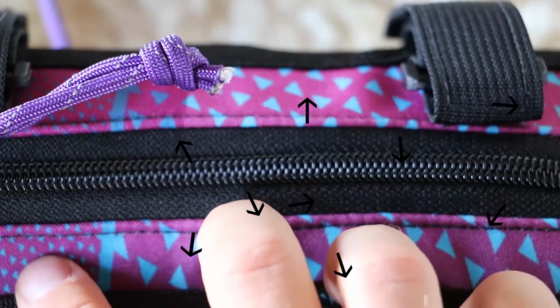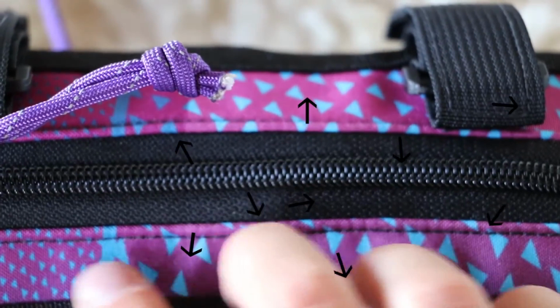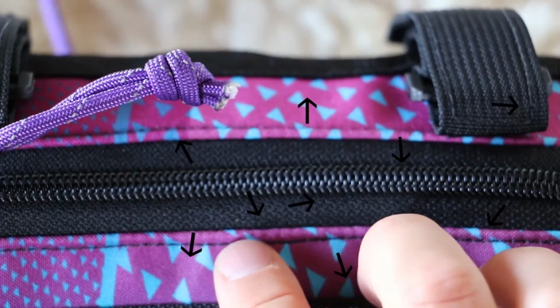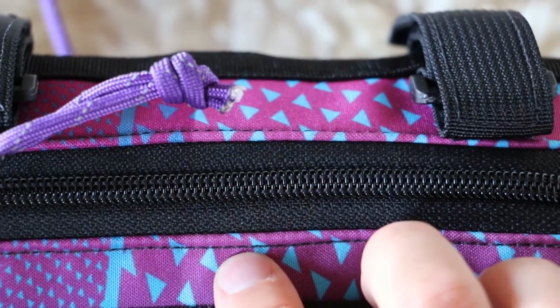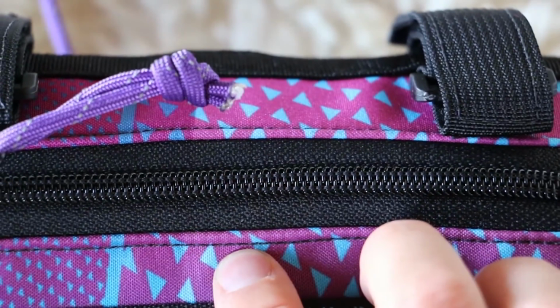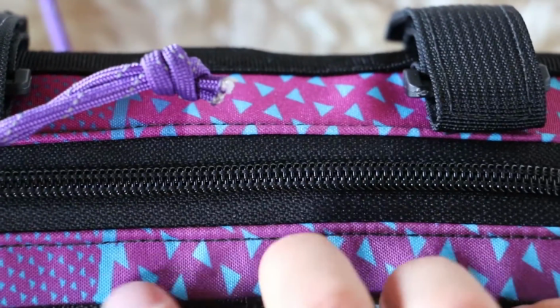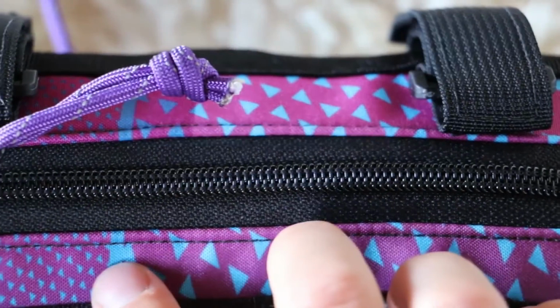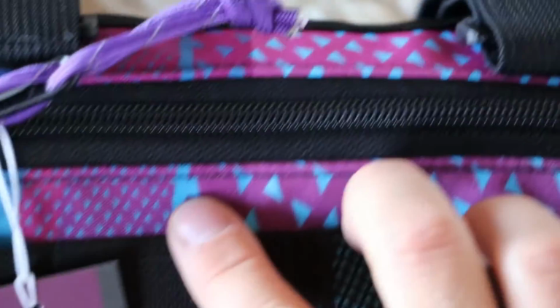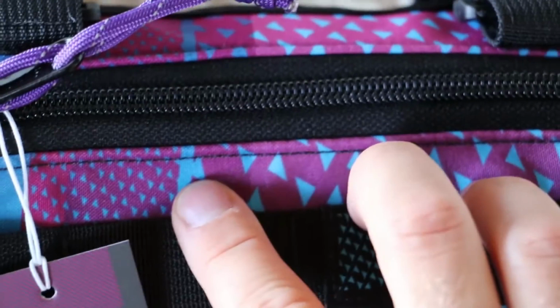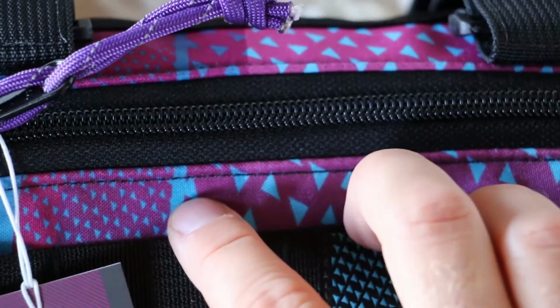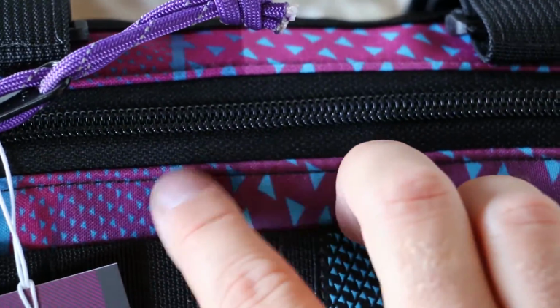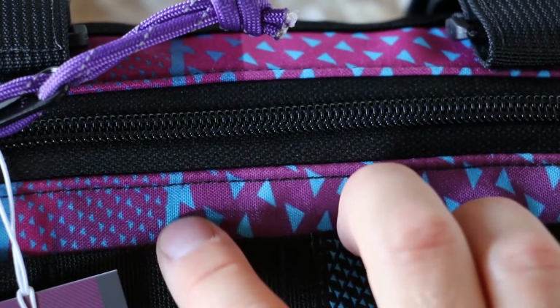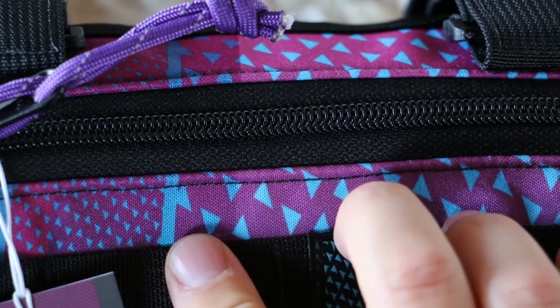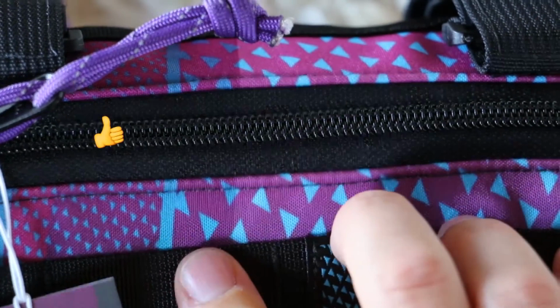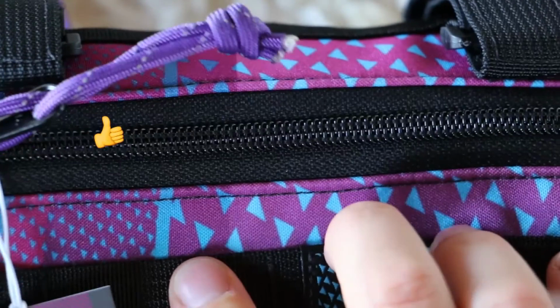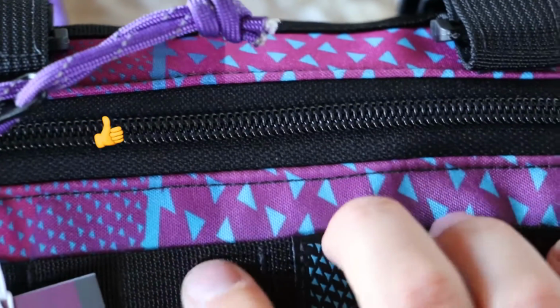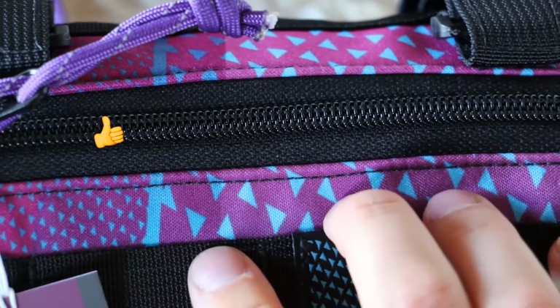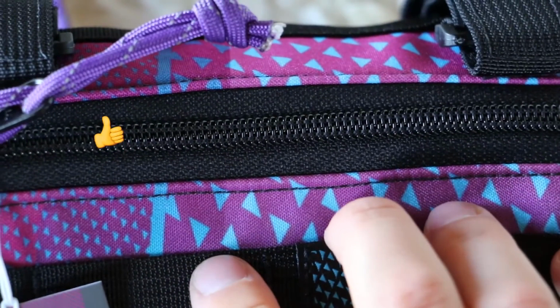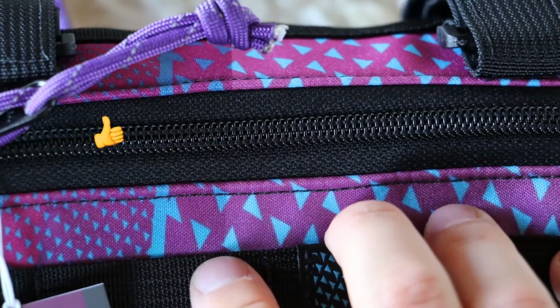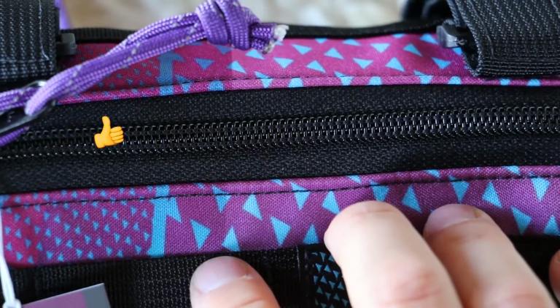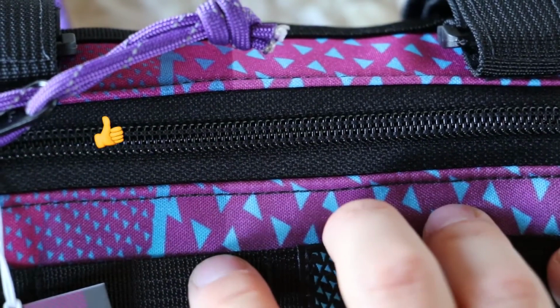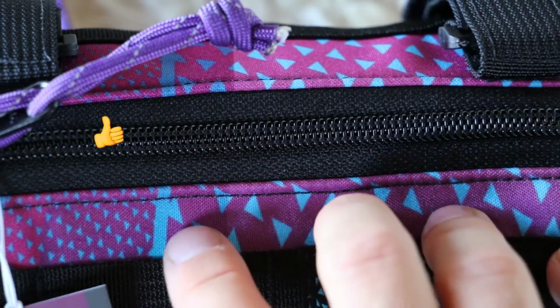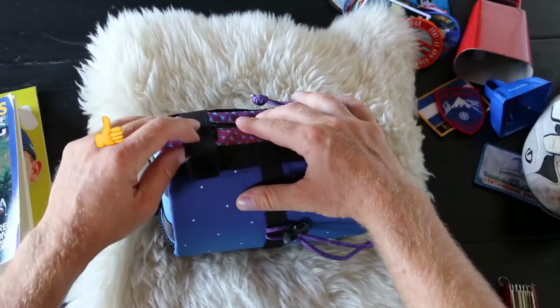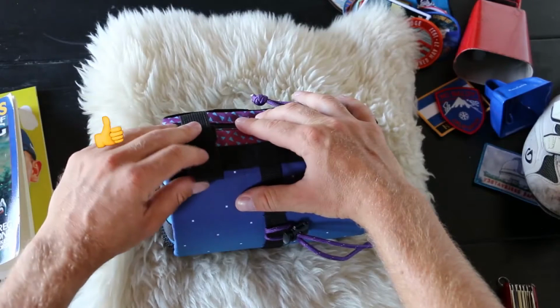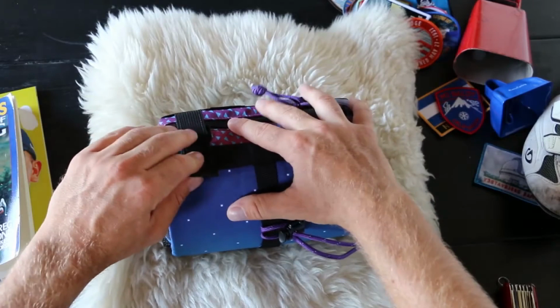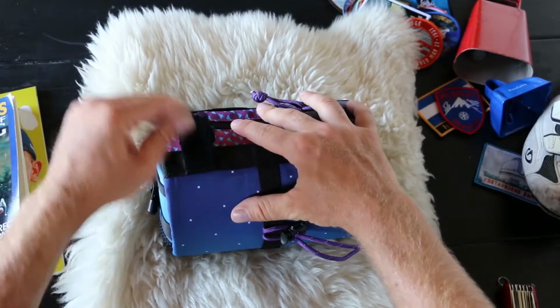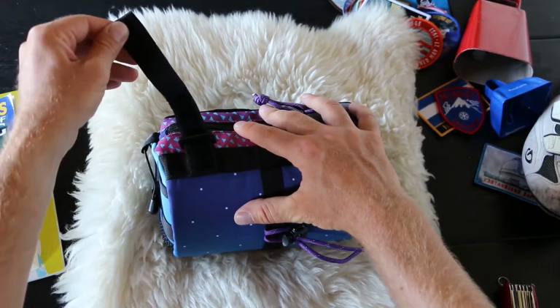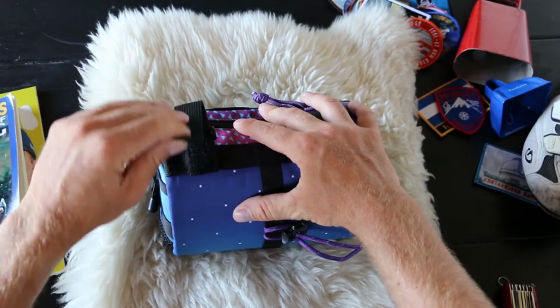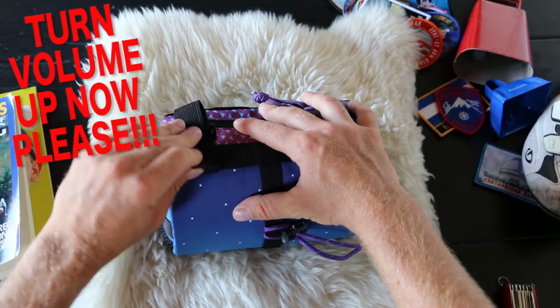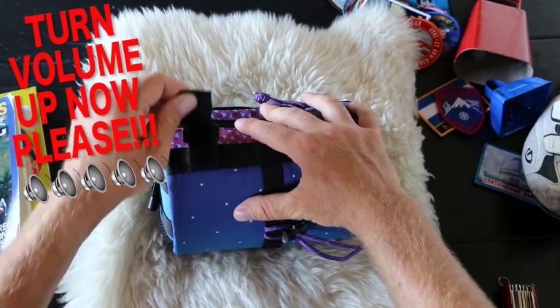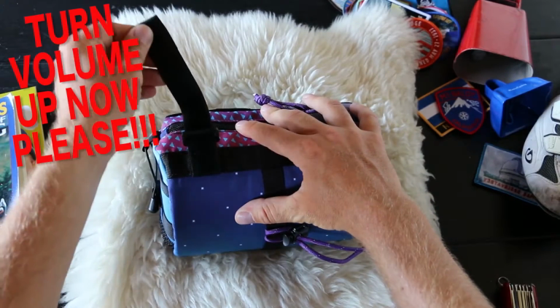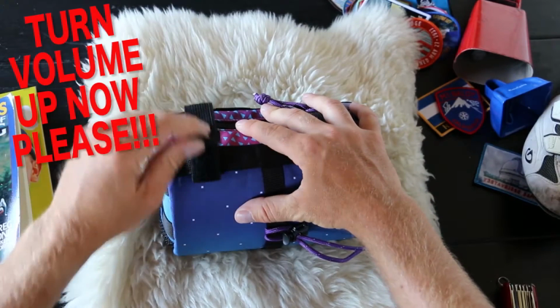Triangle small. Triangle large. This triangle goes into the line. We like it when people get aggressive with their creativity. You can always tell good quality velcro by the sound that it makes.